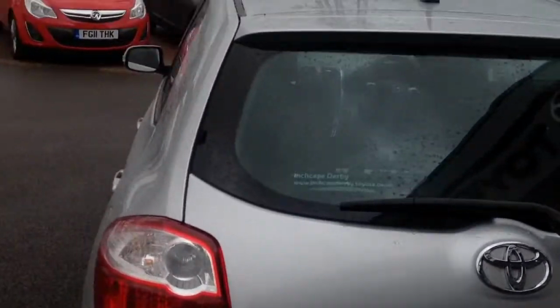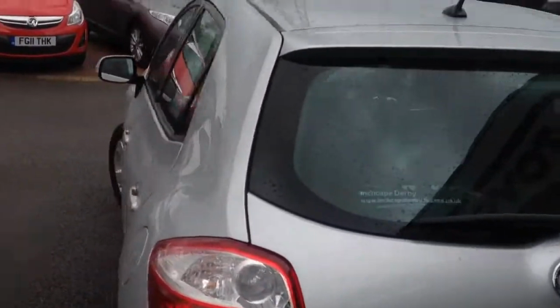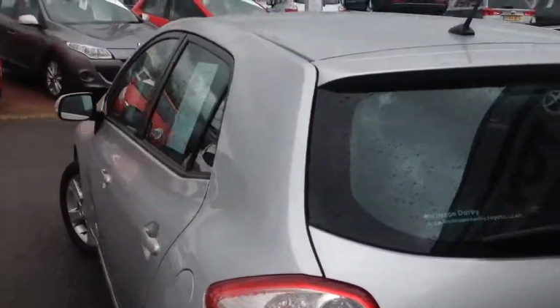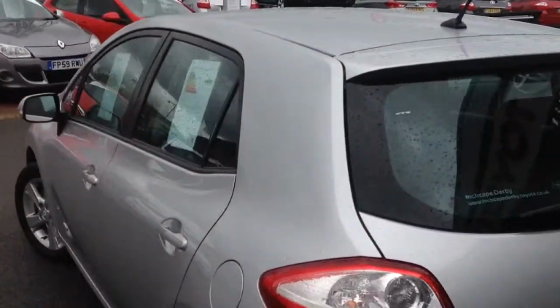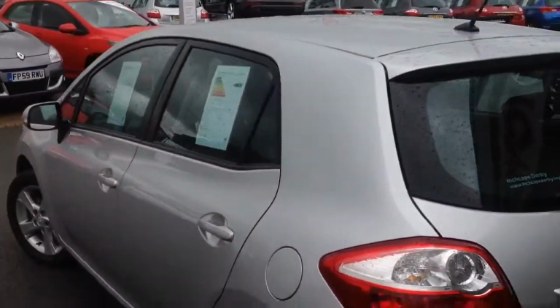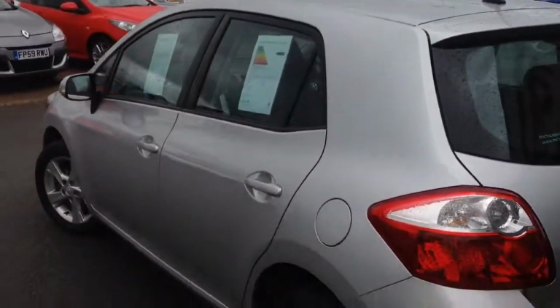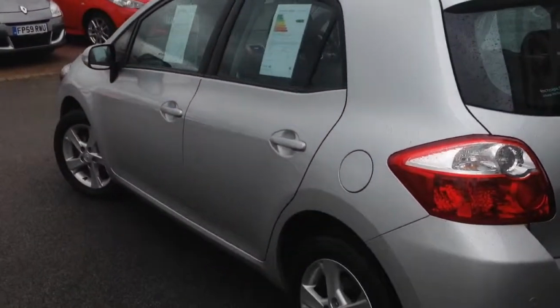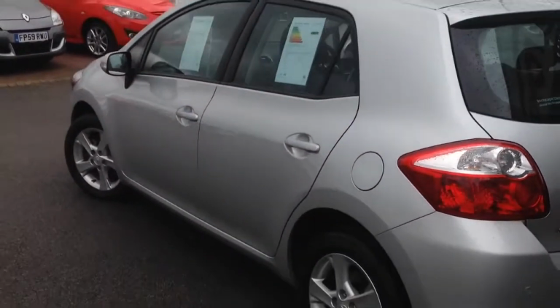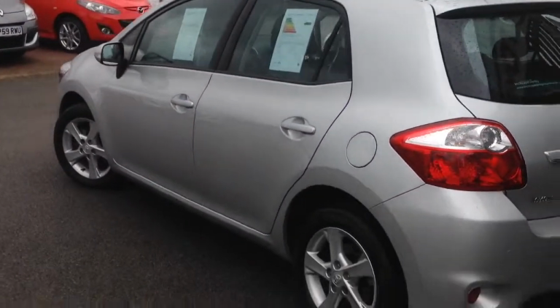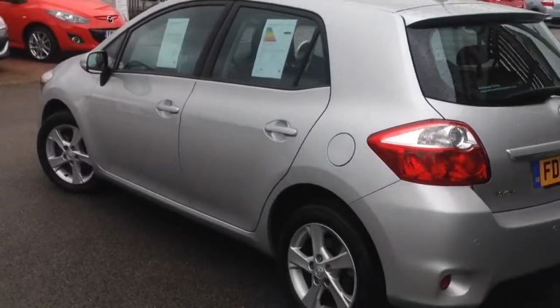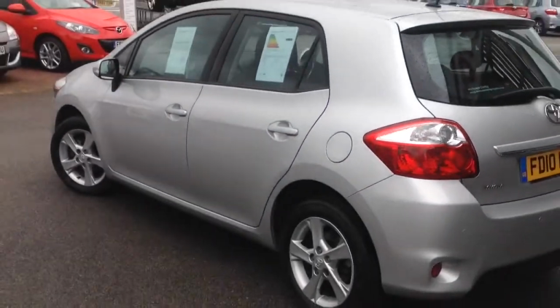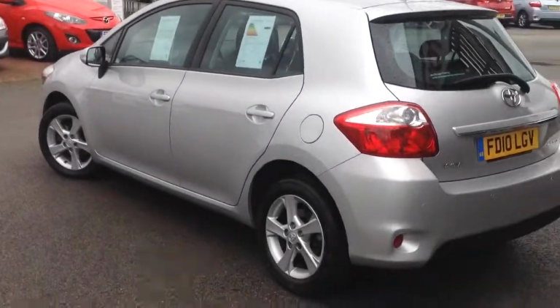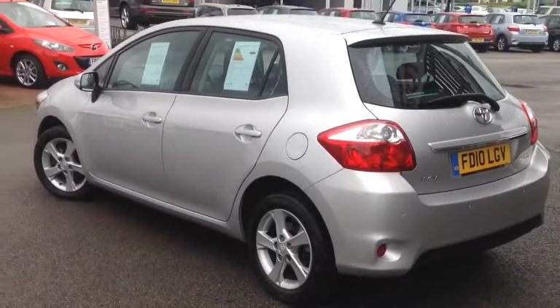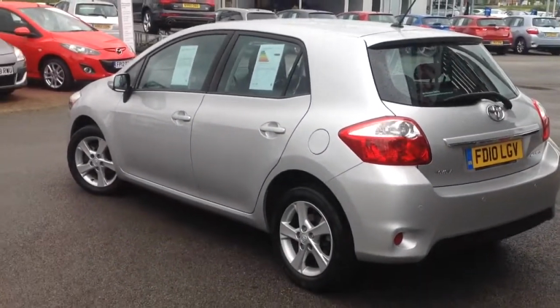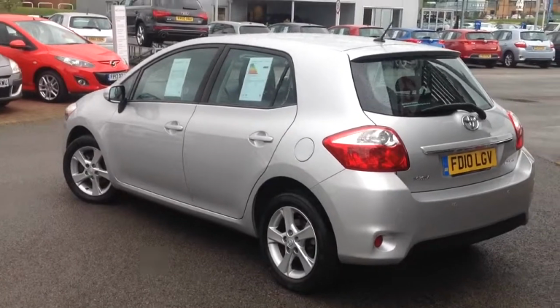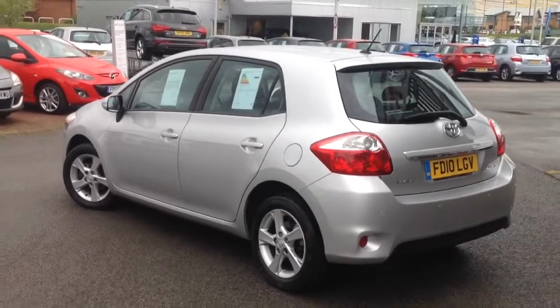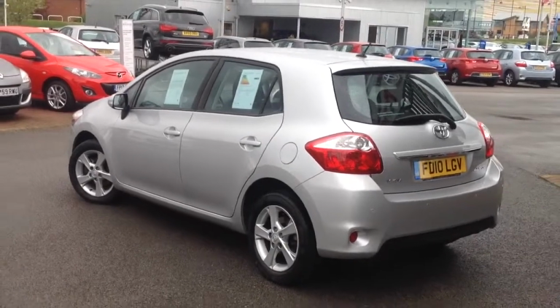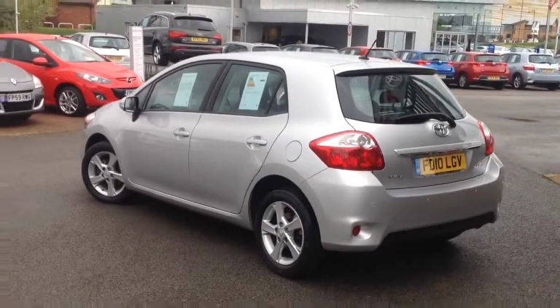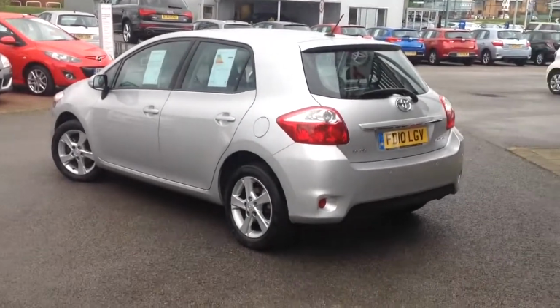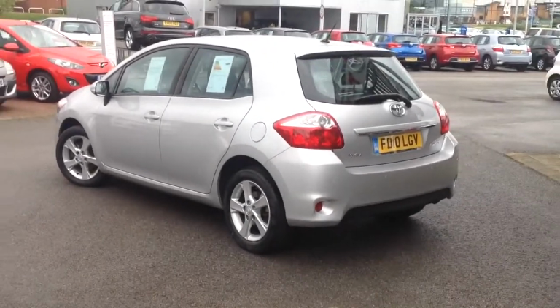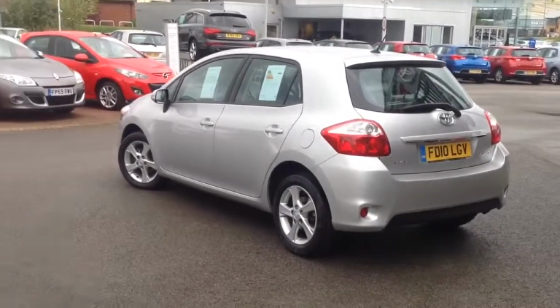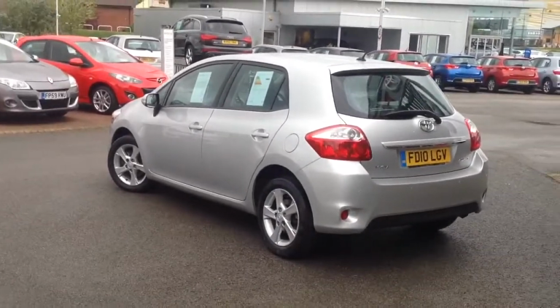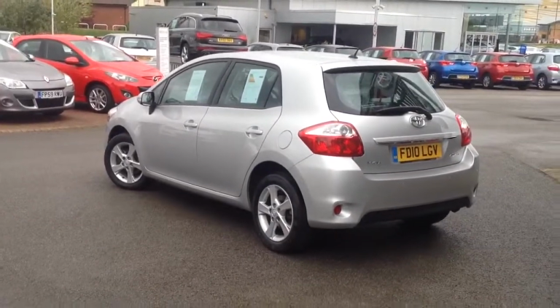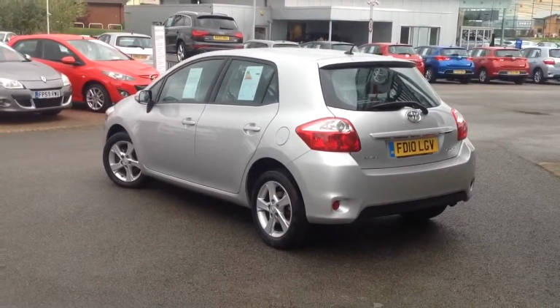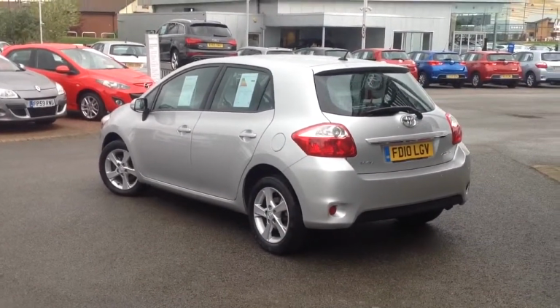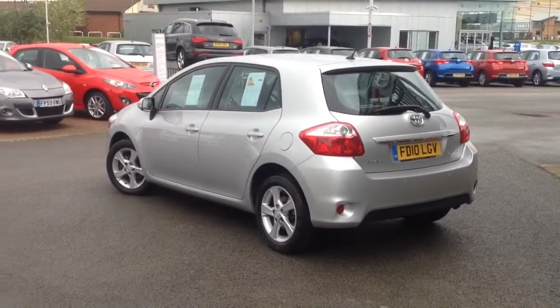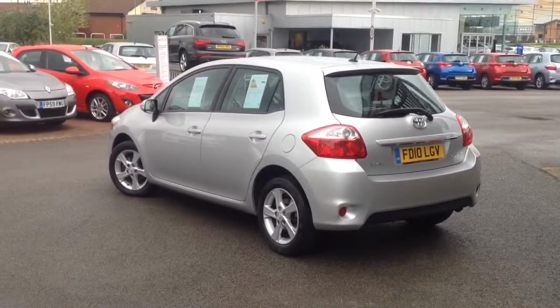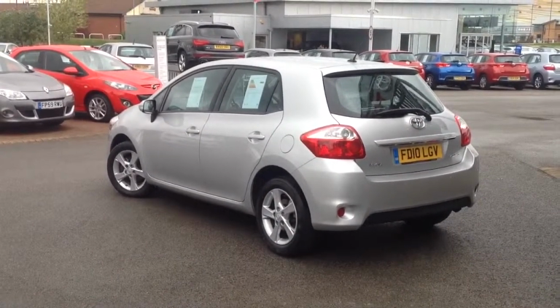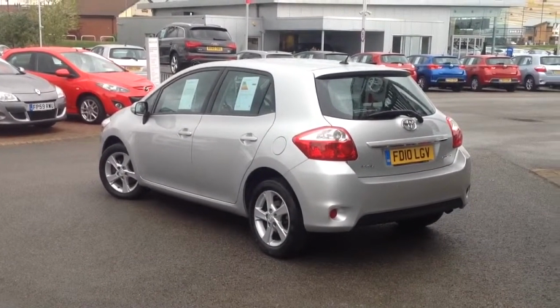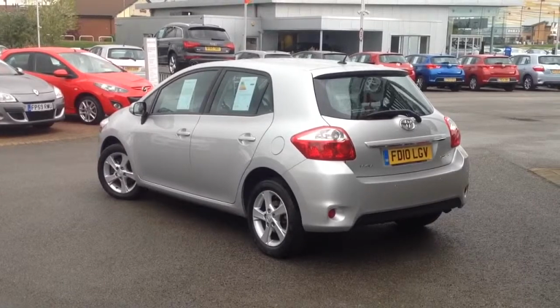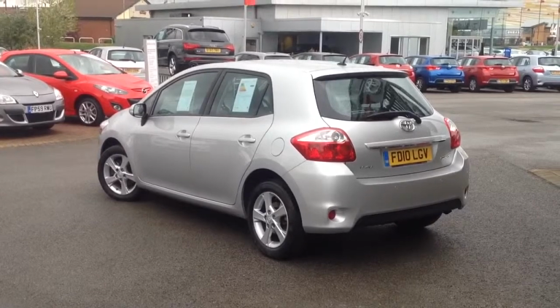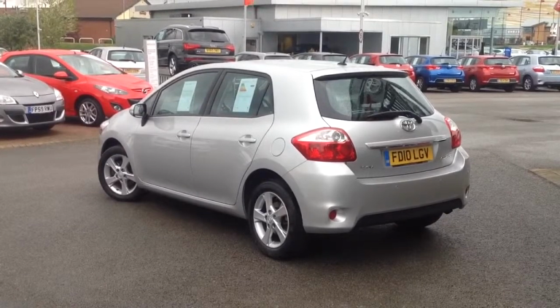The rest of the car is in fantastic condition as you'd expect from a main dealer. It will be well worth your time to visit us and we'll put together some options for you on how to fund the vehicle moving forward. Thank you for watching.